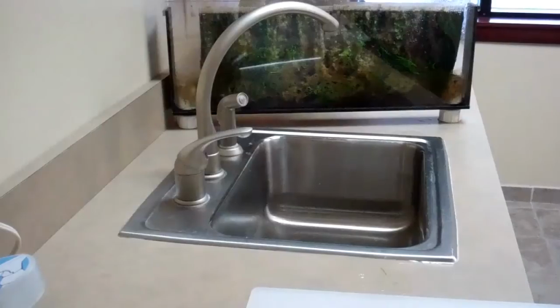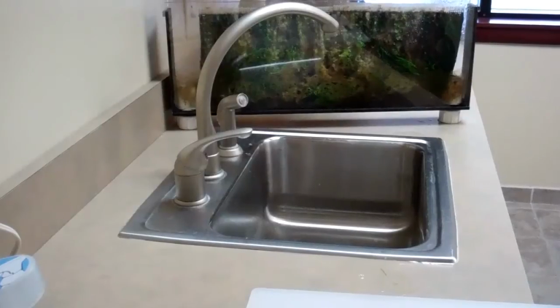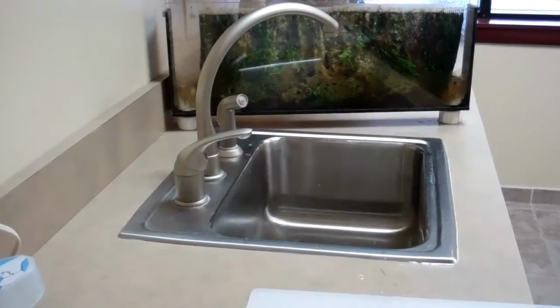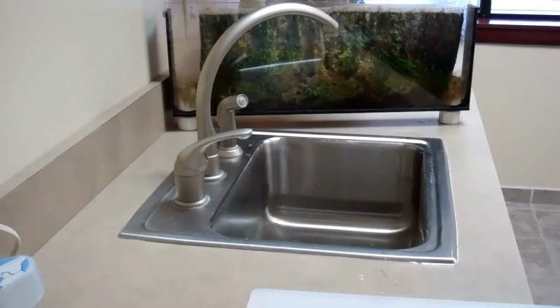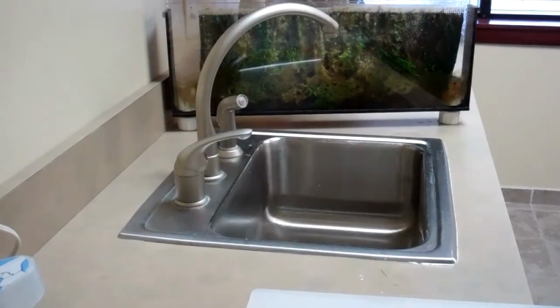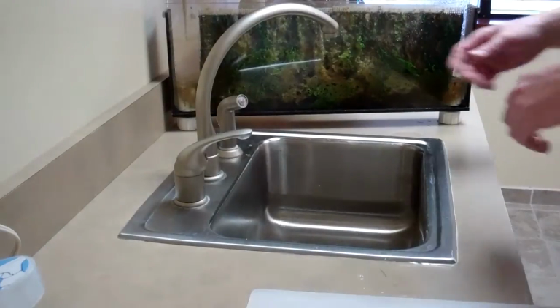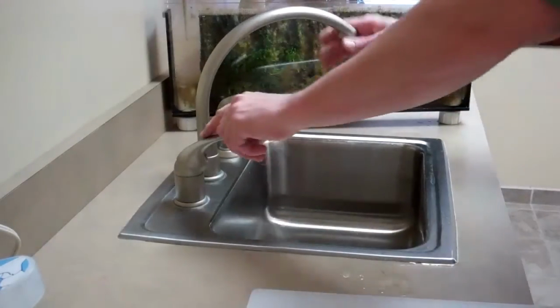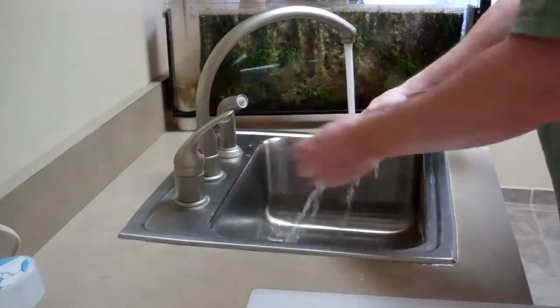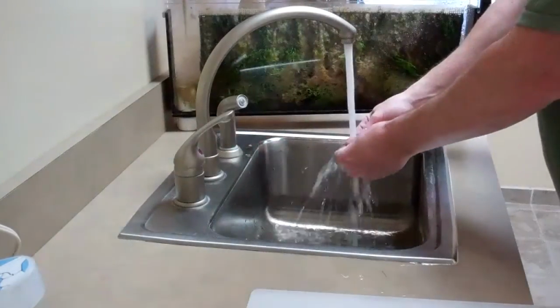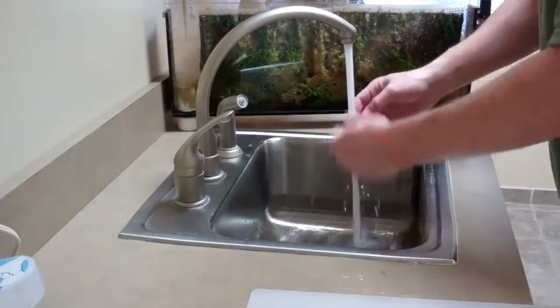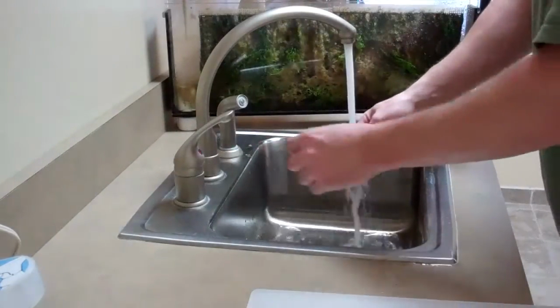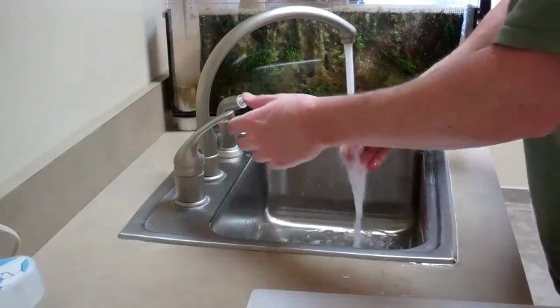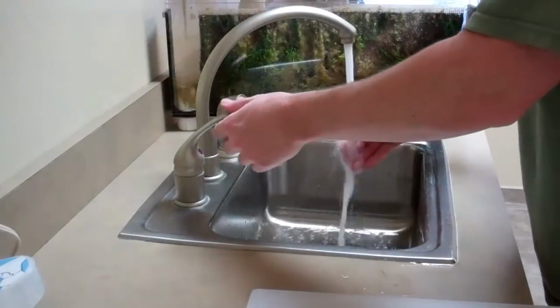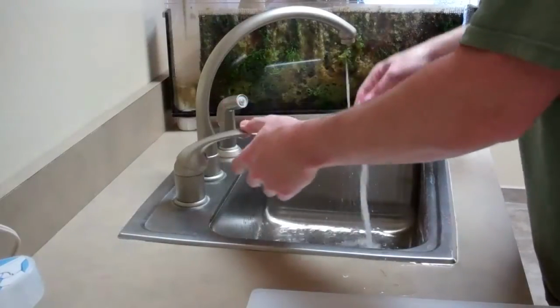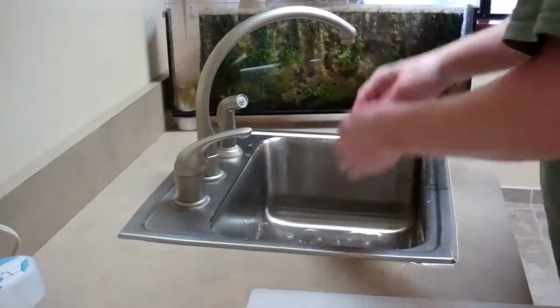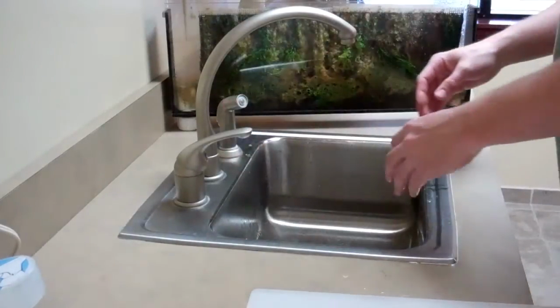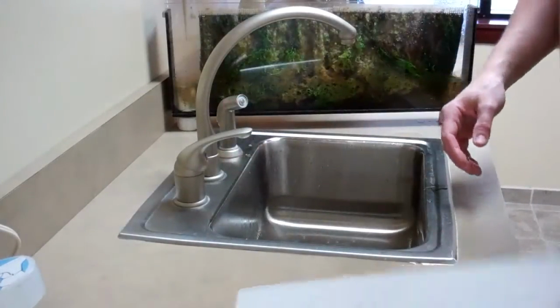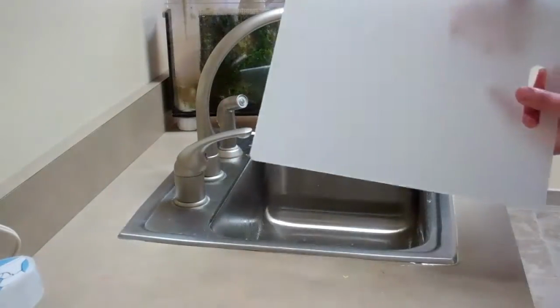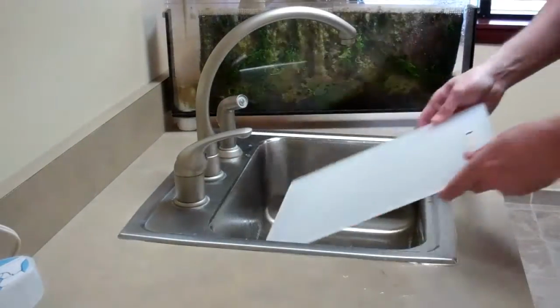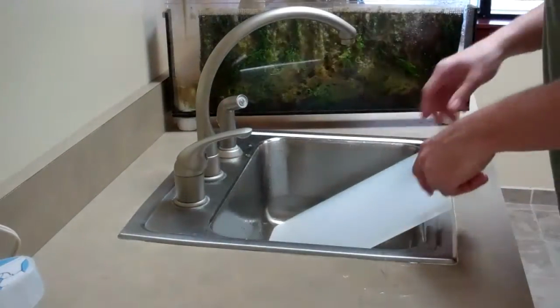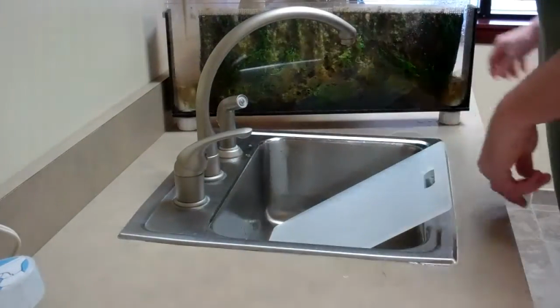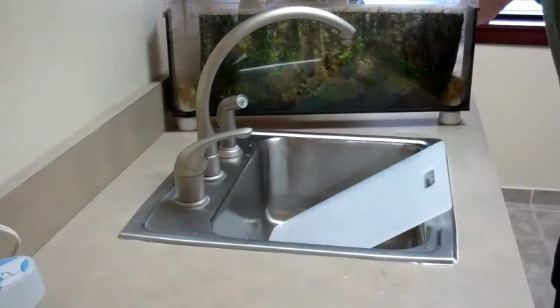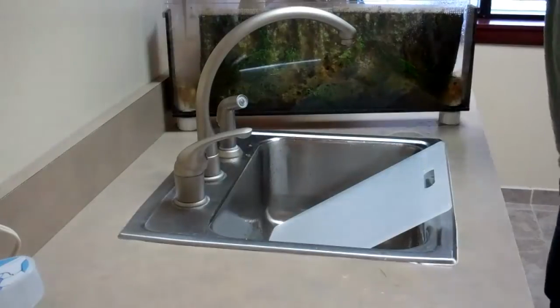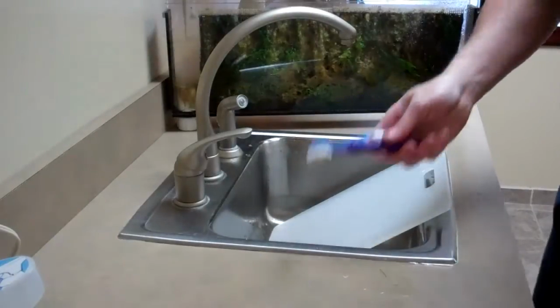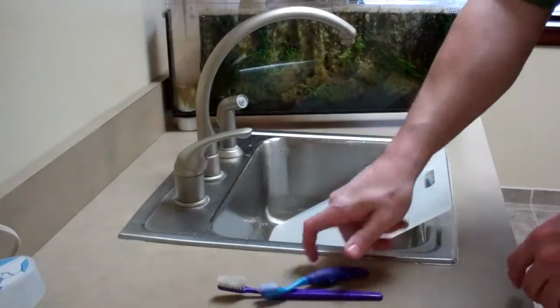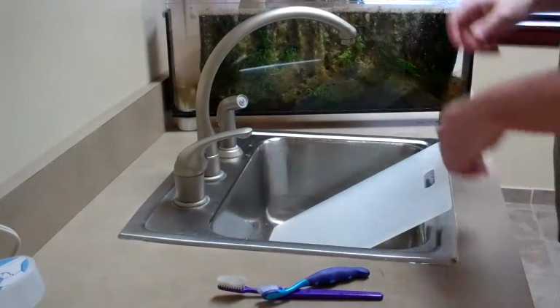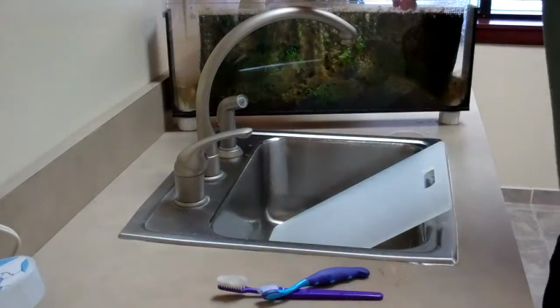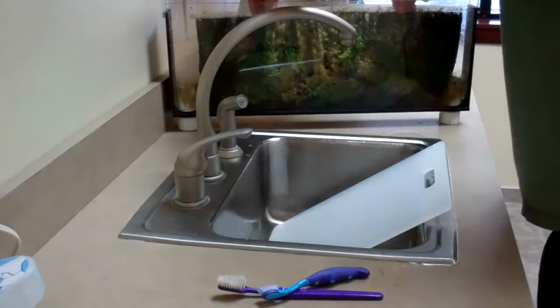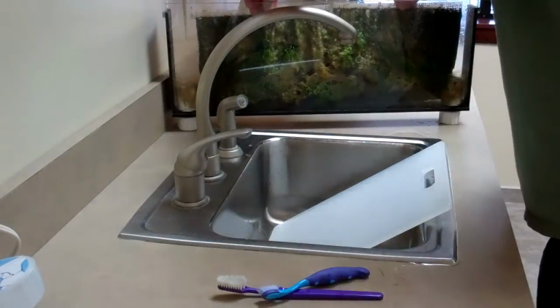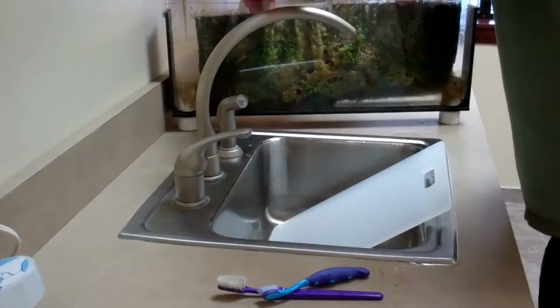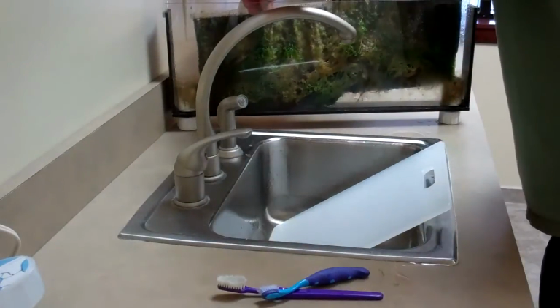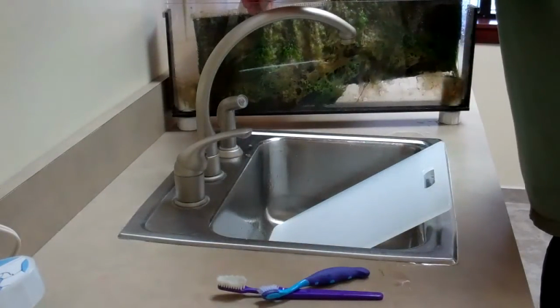All right, so now it is actually time to clean the screen. I've already got the water temperature adjusted to kind of room temperature water. Got the cutting board. Old toothbrushes. And I just take the screen out.